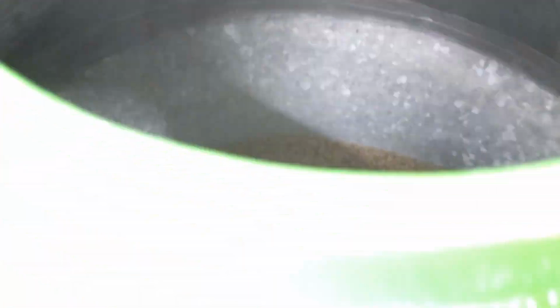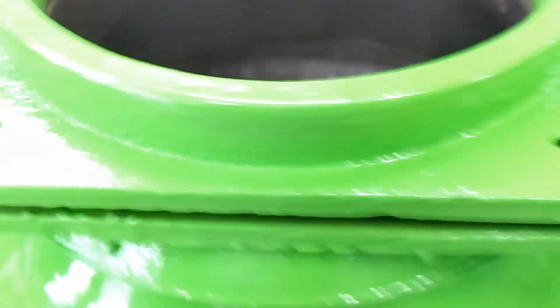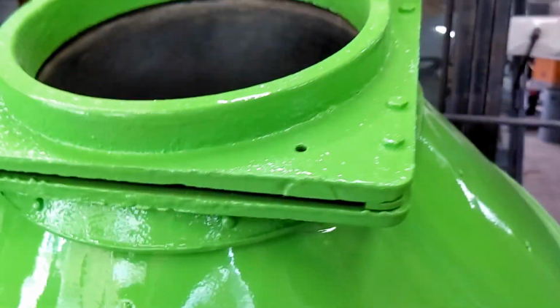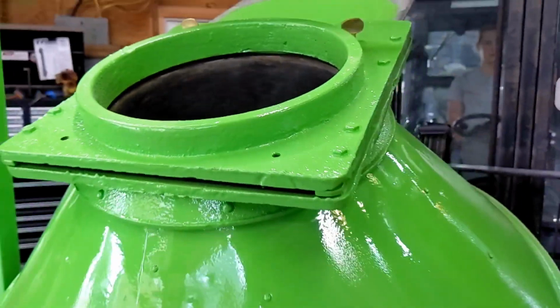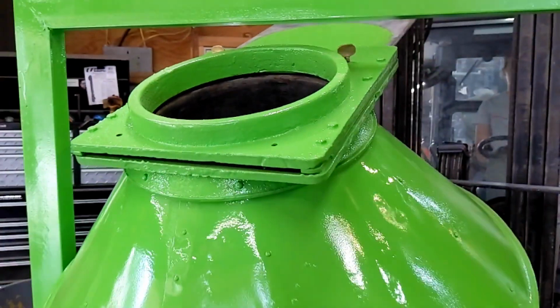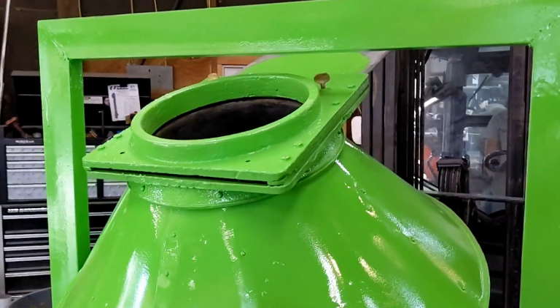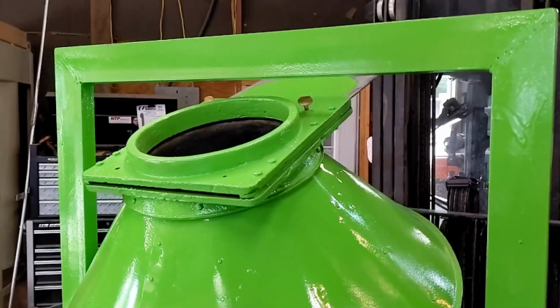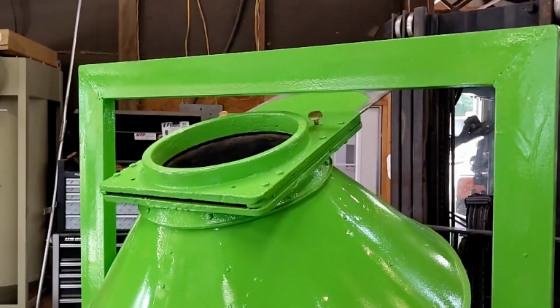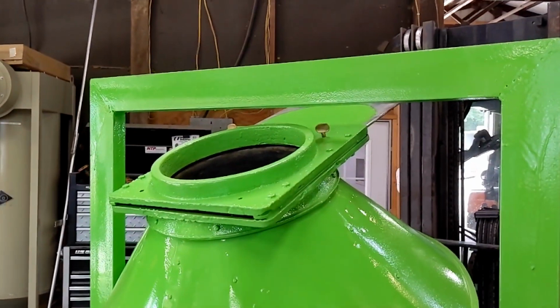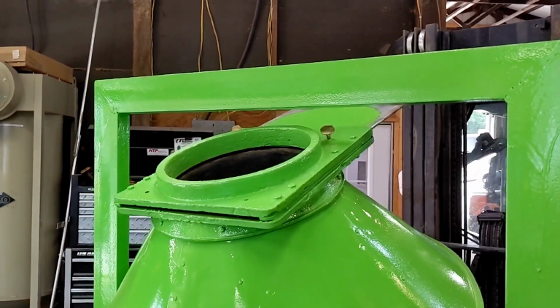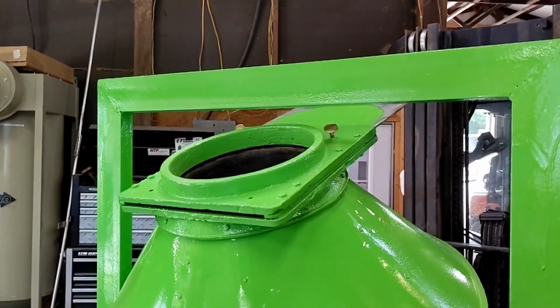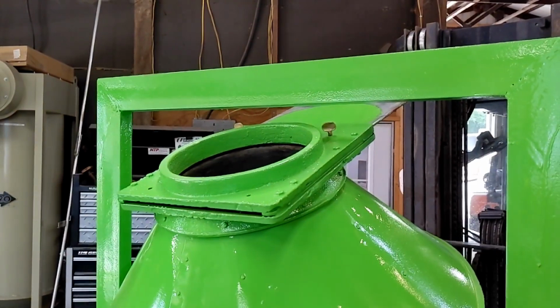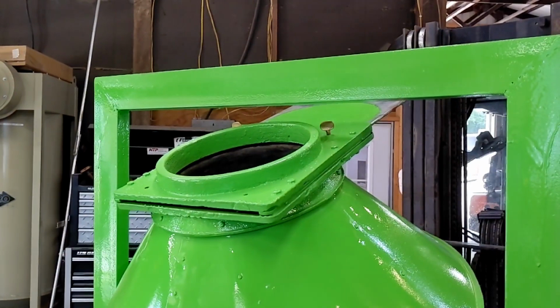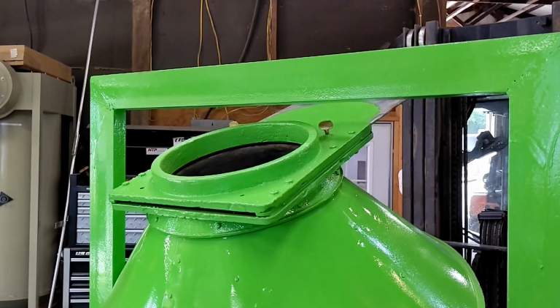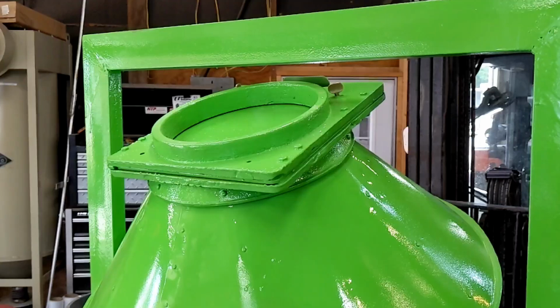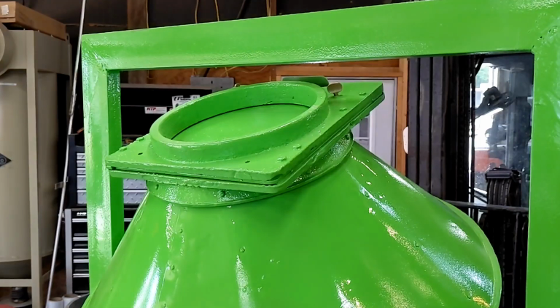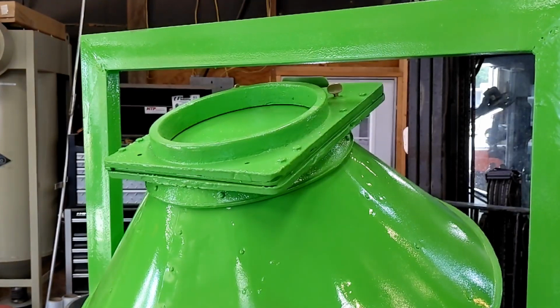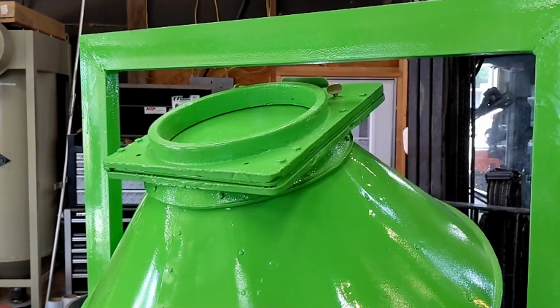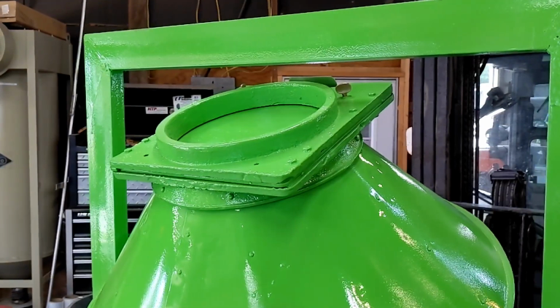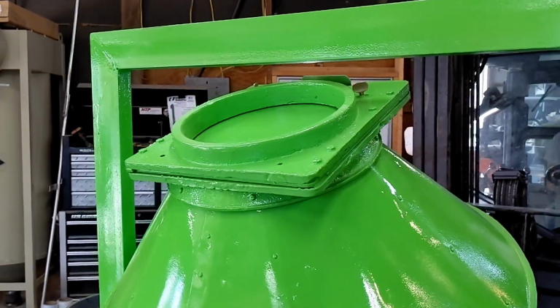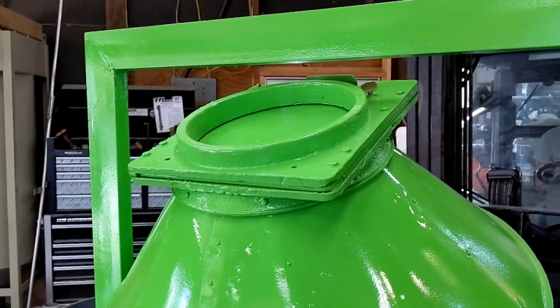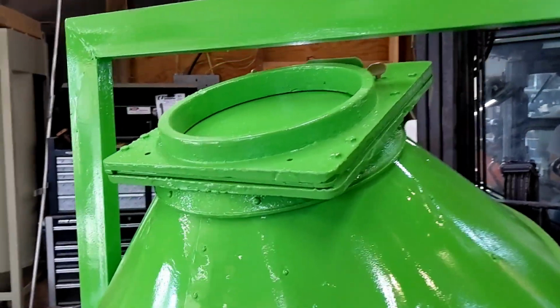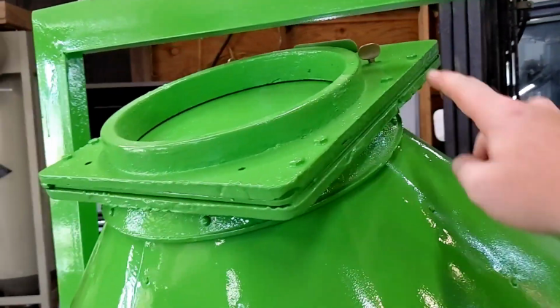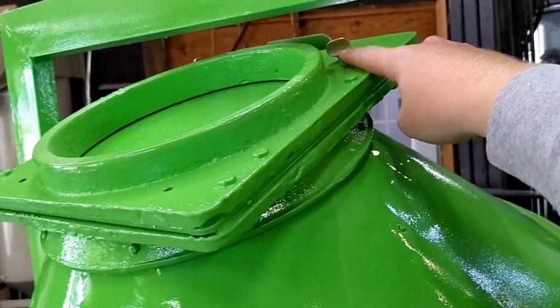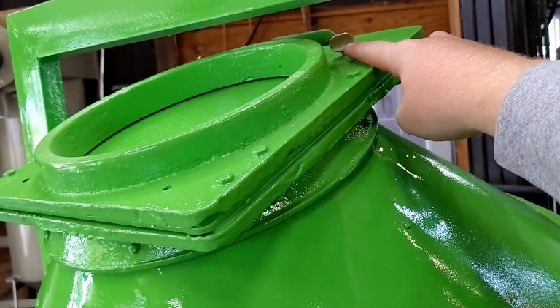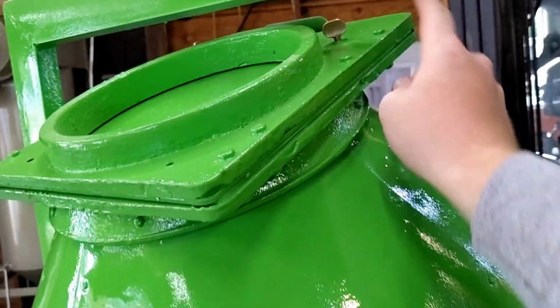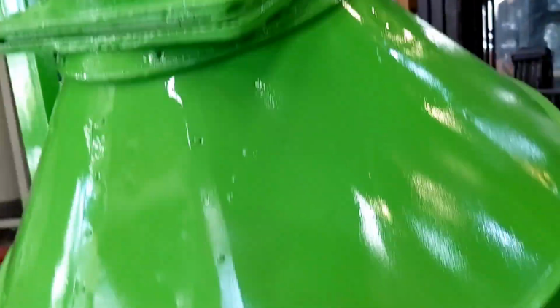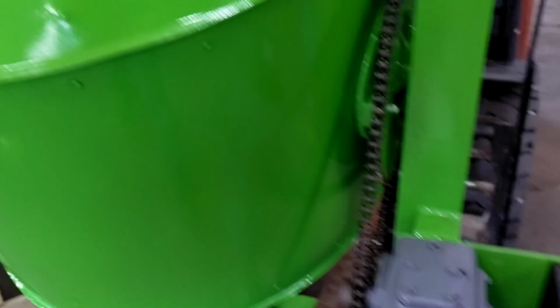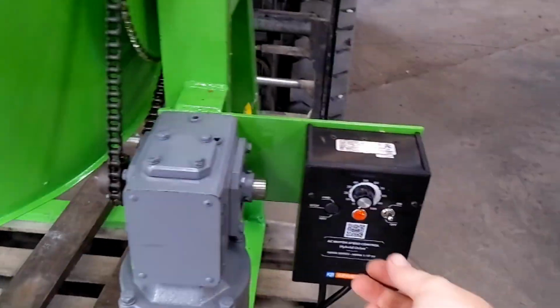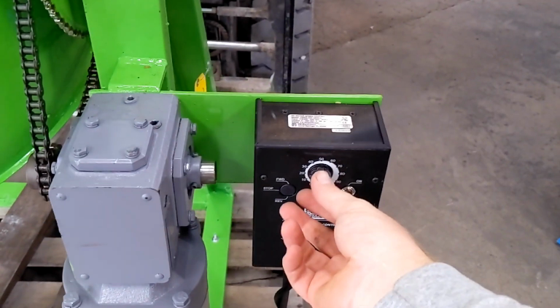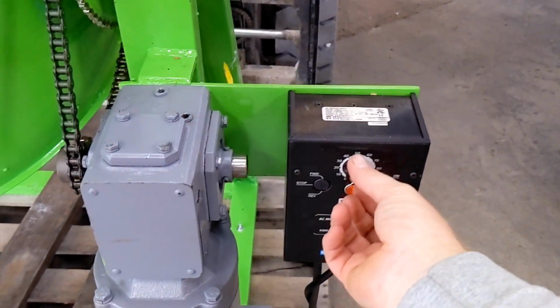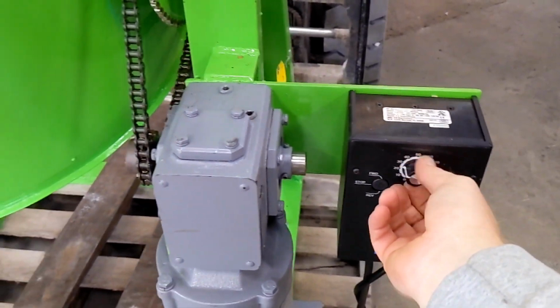We are going to now close the slide gate and proceed to mix. We have the slide gate closed and secured with the thumb nuts here. We are going to go ahead and max this out.